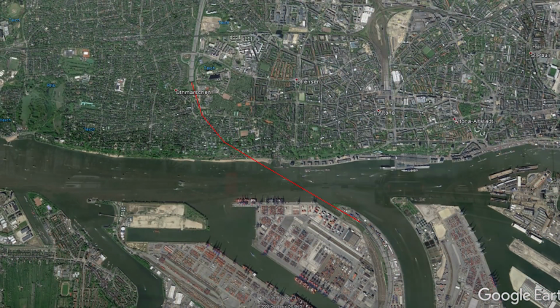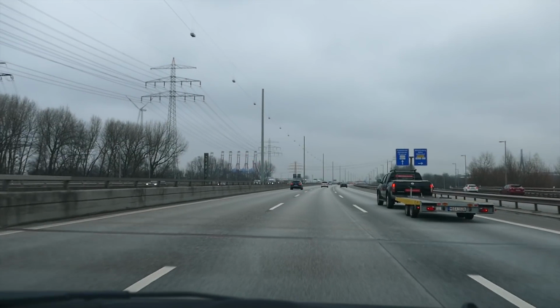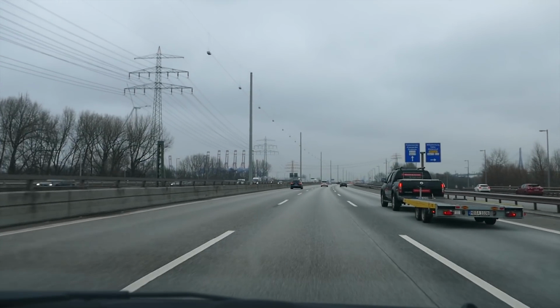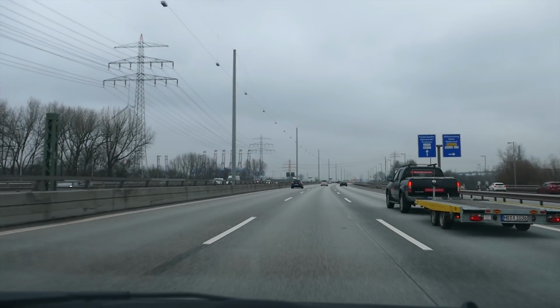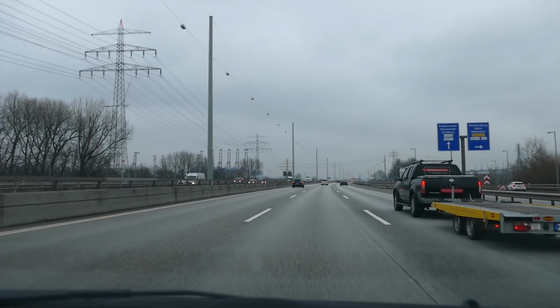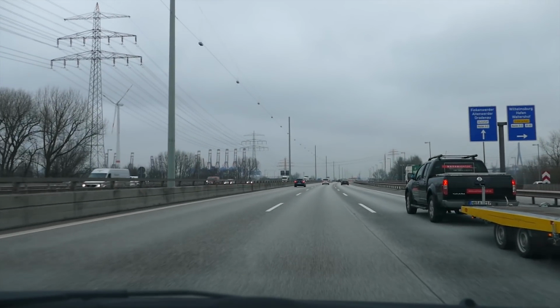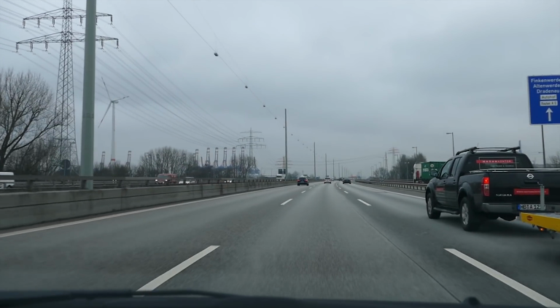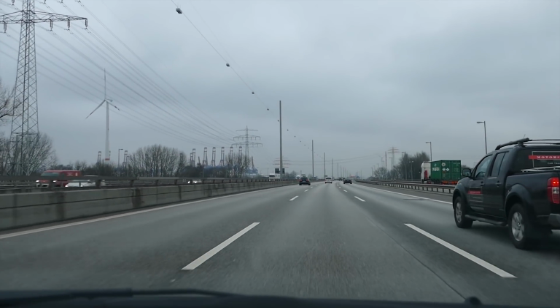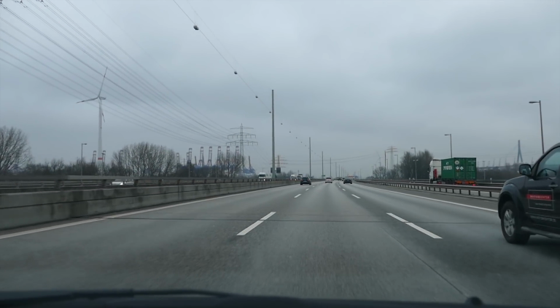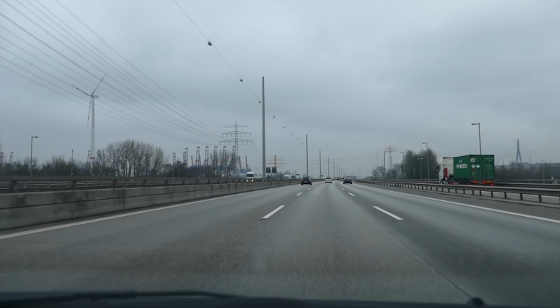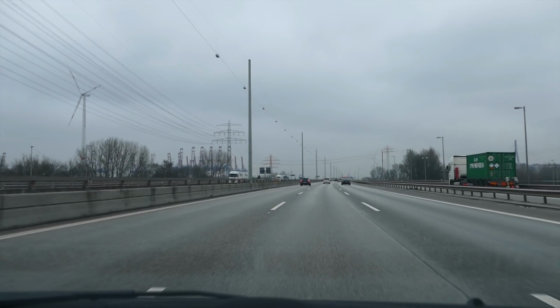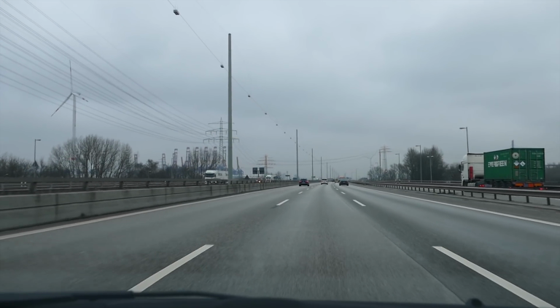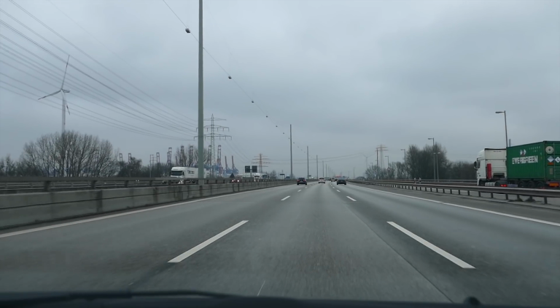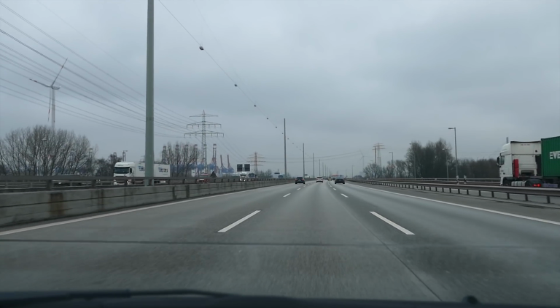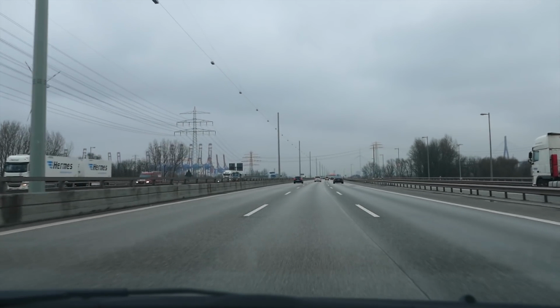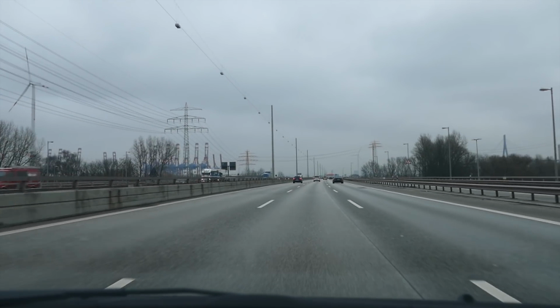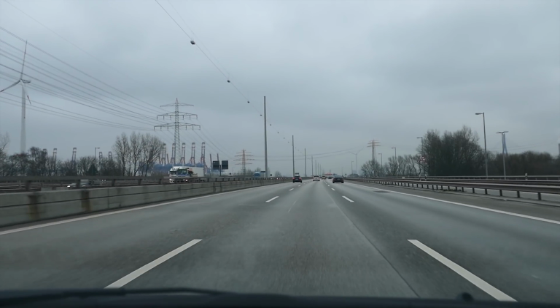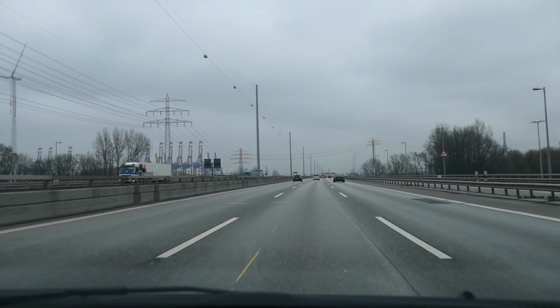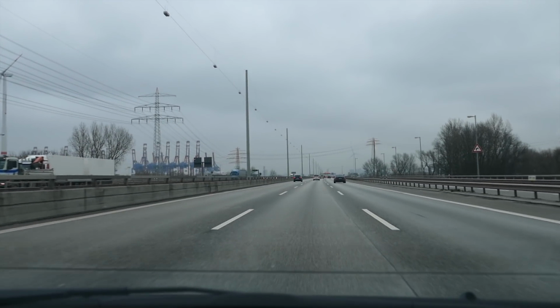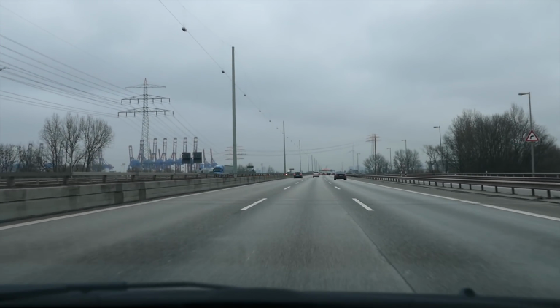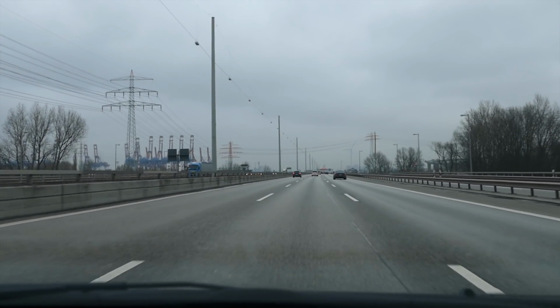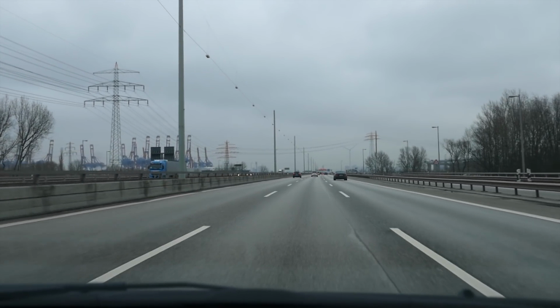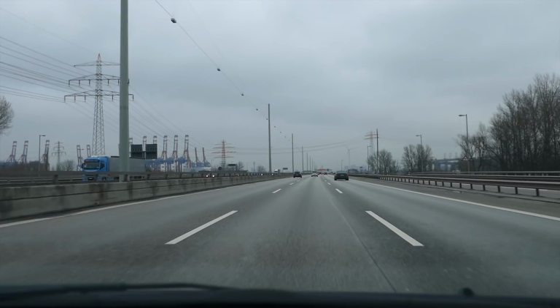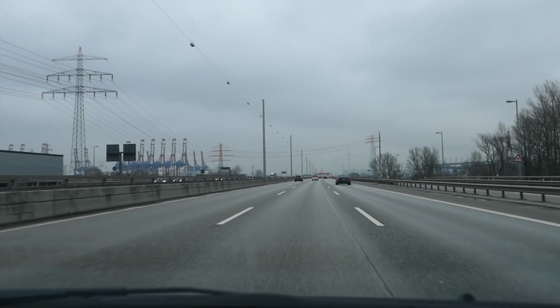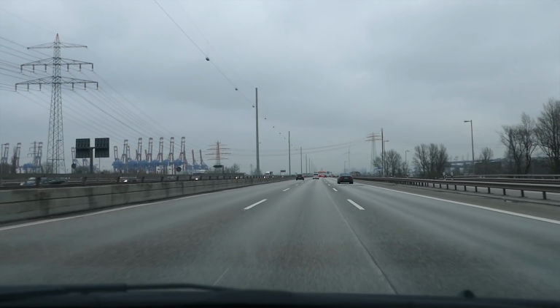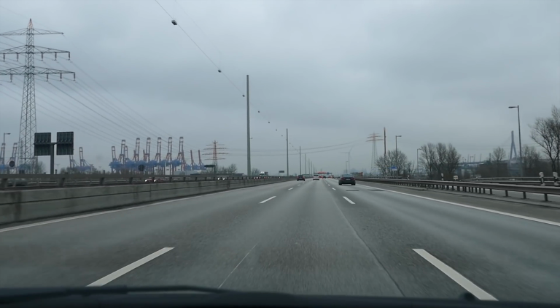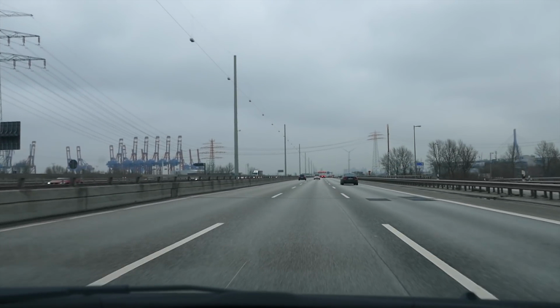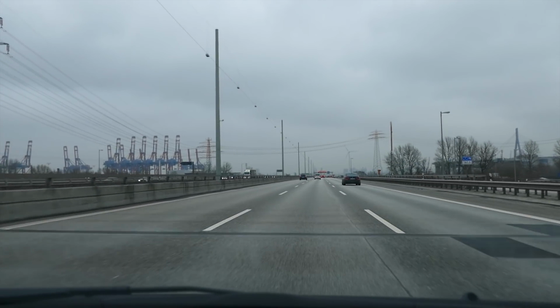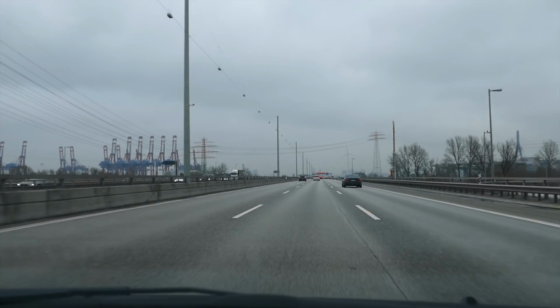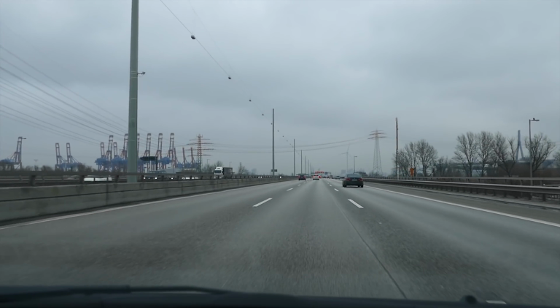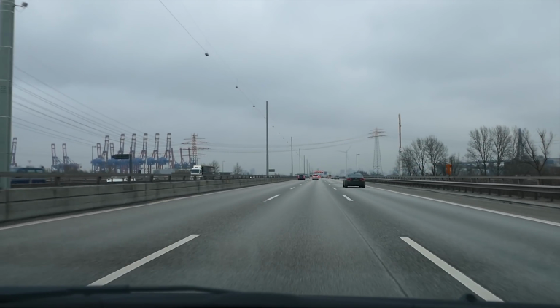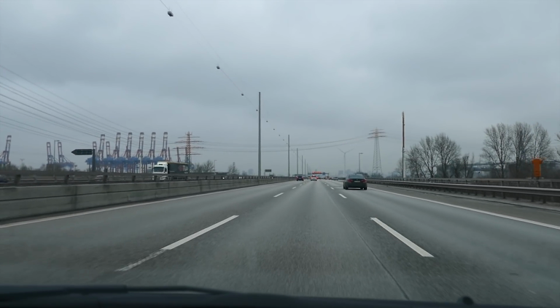We are now driving northbound on the Autobahn 7 leading through Hamburg-Waltershof. This is purely an industrial area. As of 2016, this part of the city had only two residents.